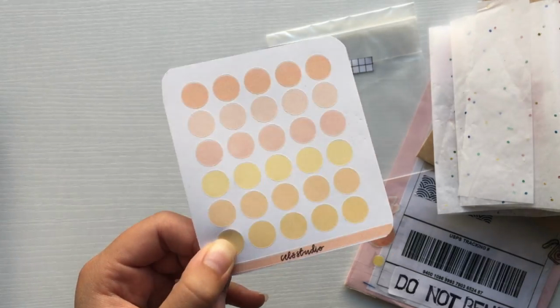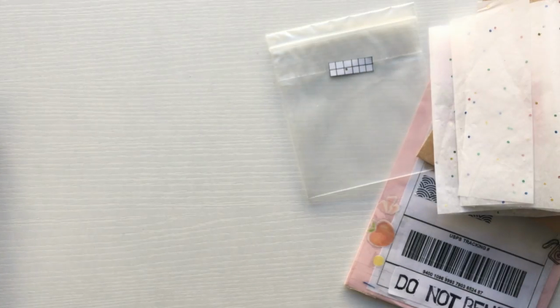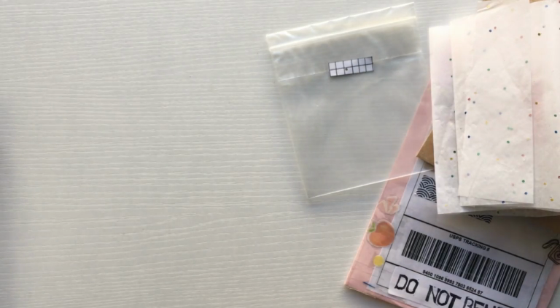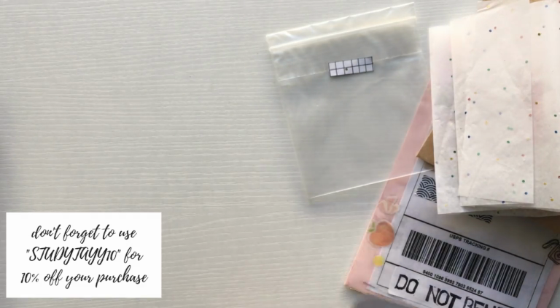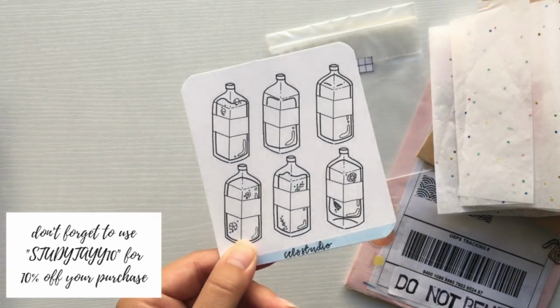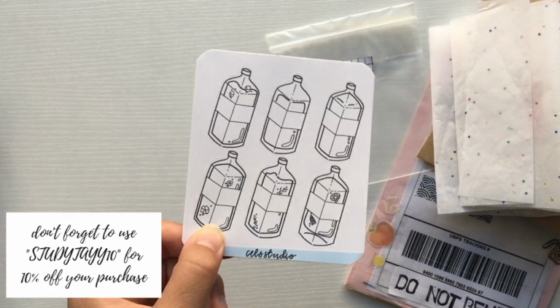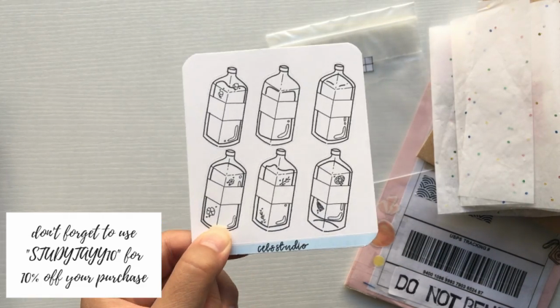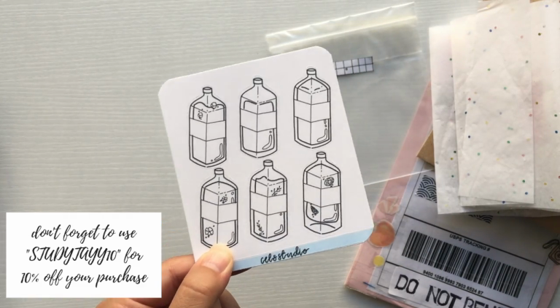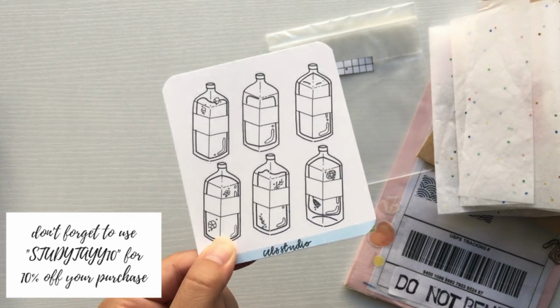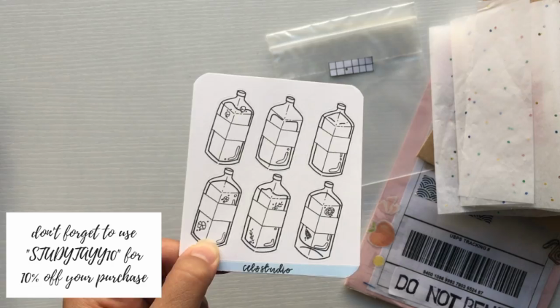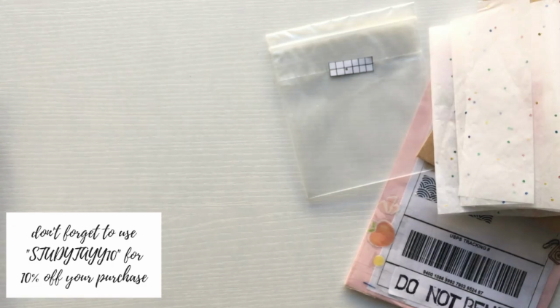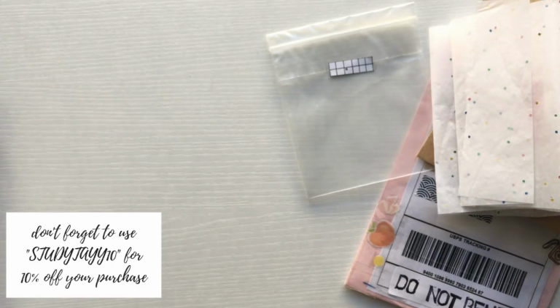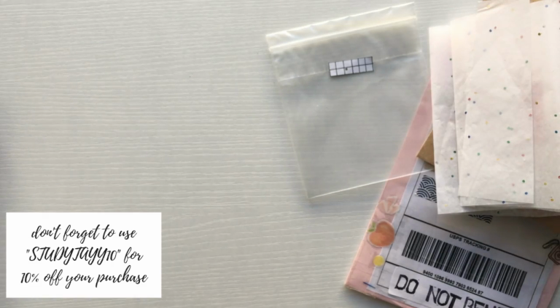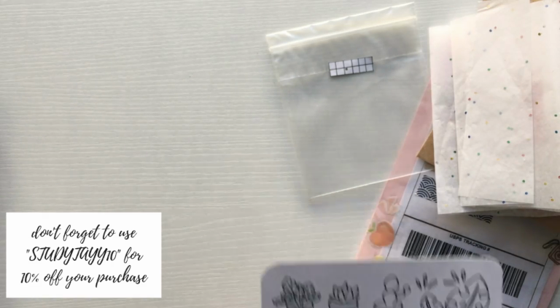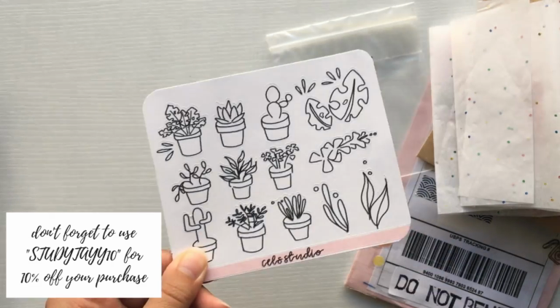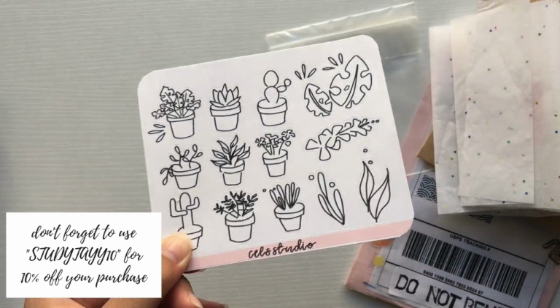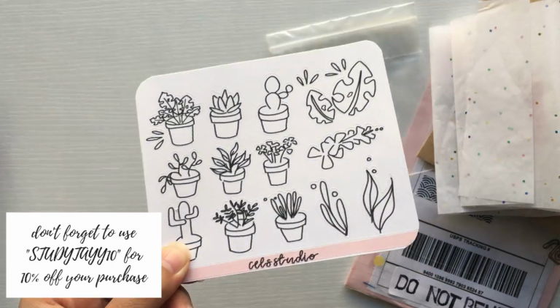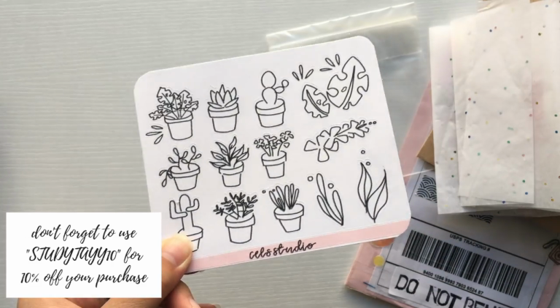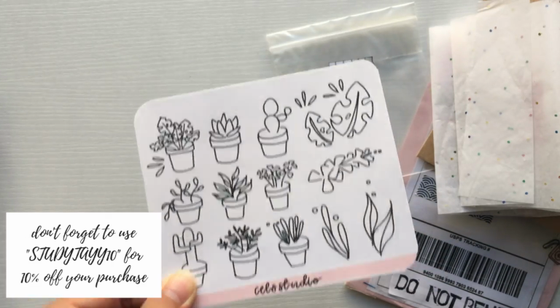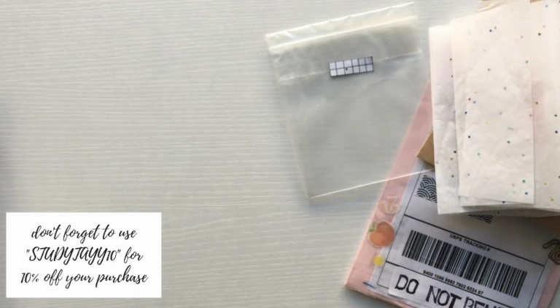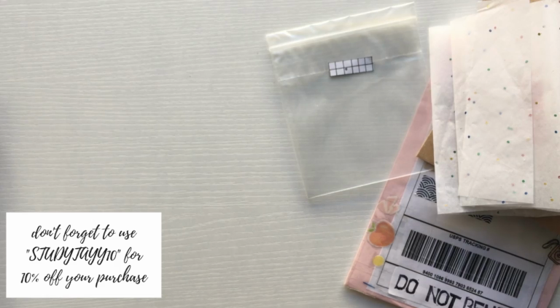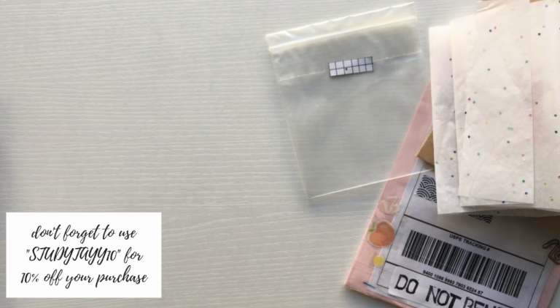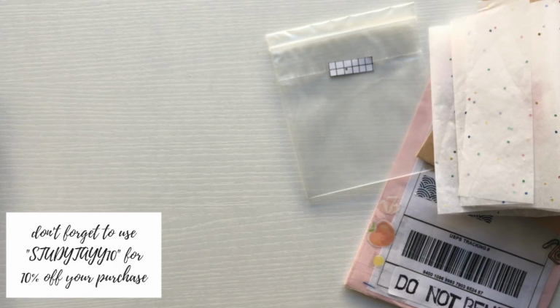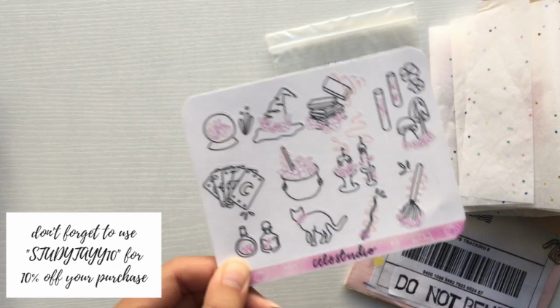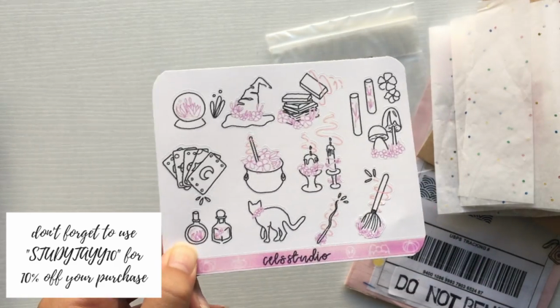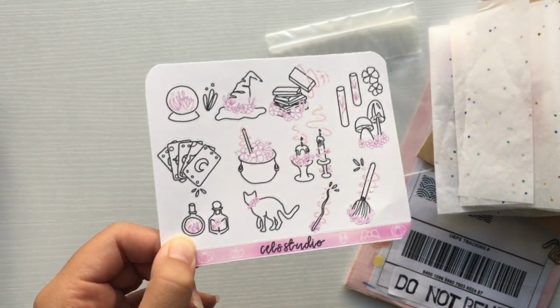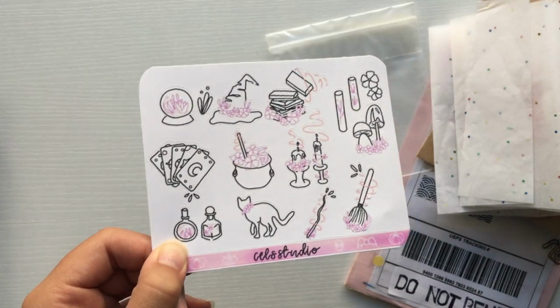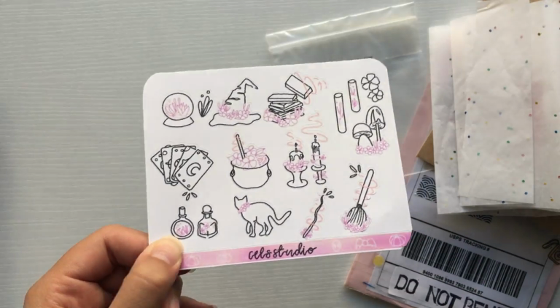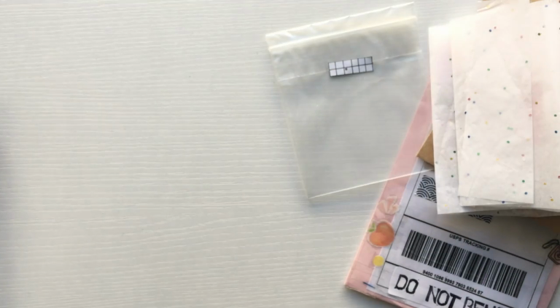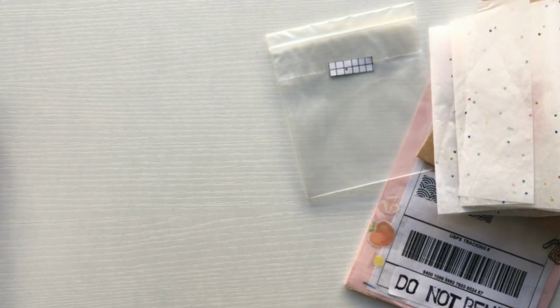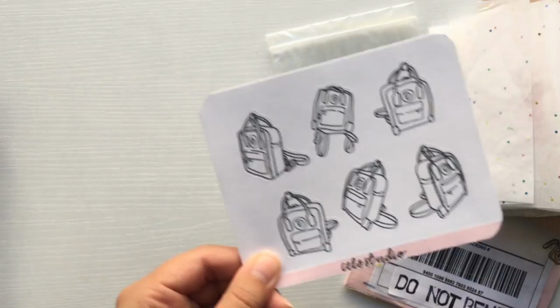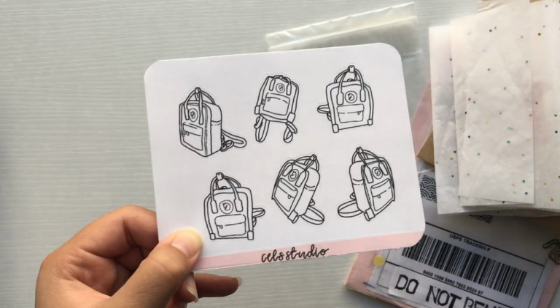If you would like to make a purchase from her shop, don't forget to use studytay10 in caps. But if you forget that, it's okay because I'll leave a link in the description box for the discount to be applied automatically to your cart.